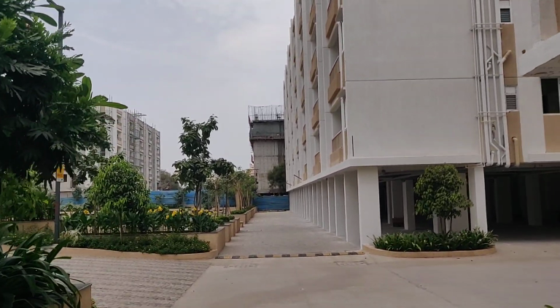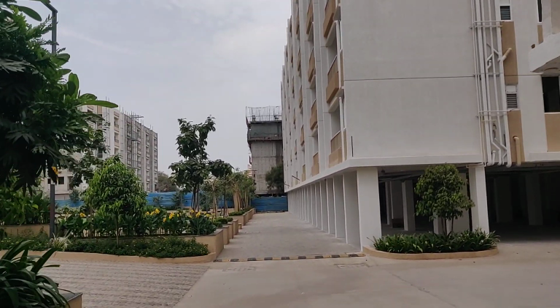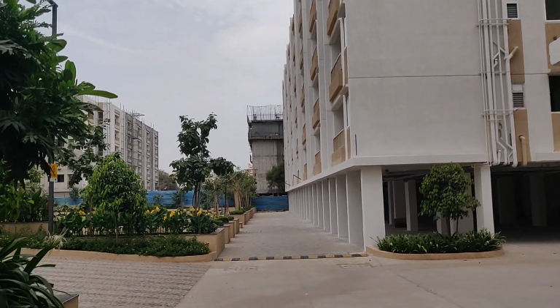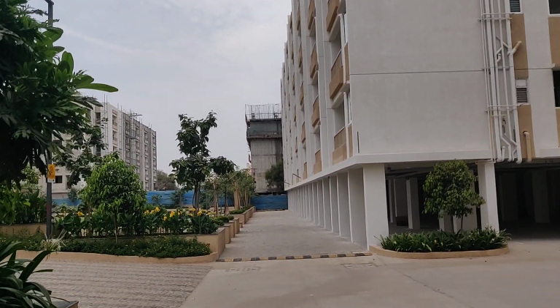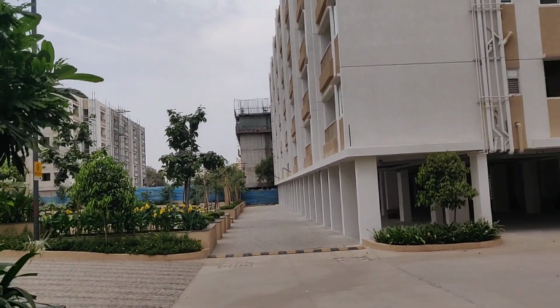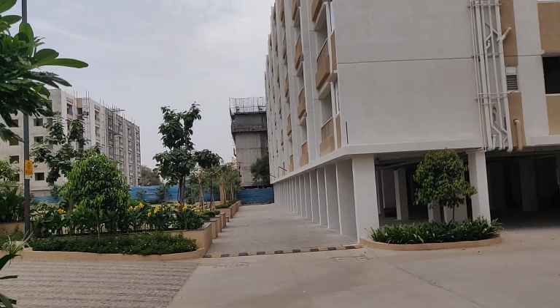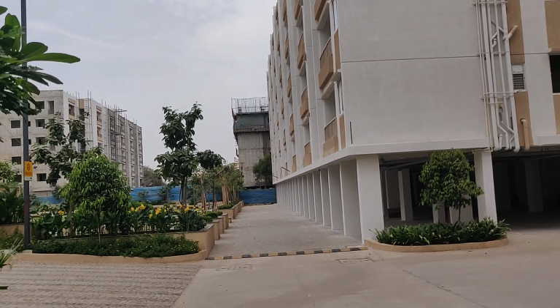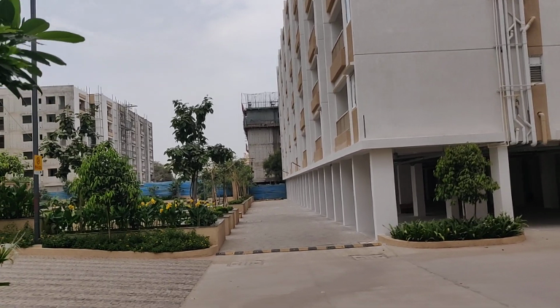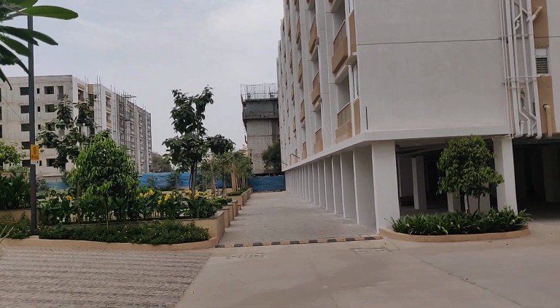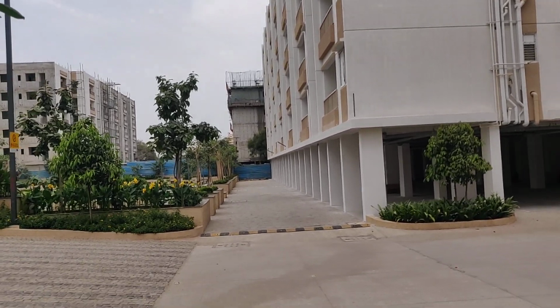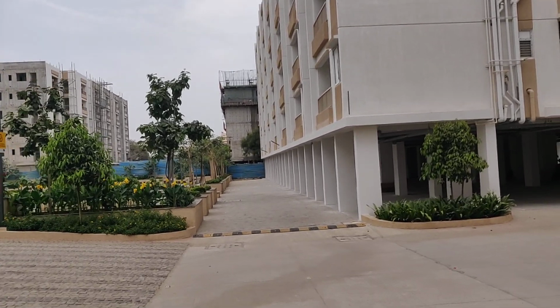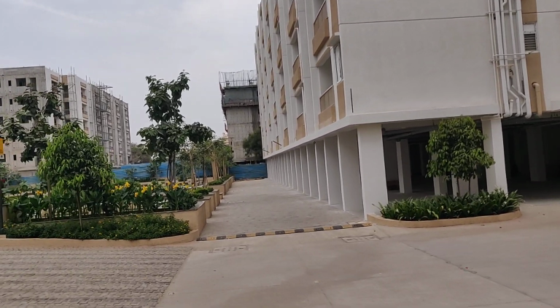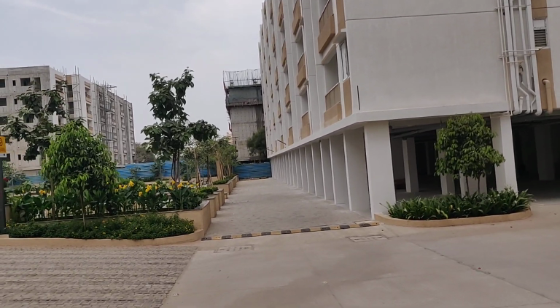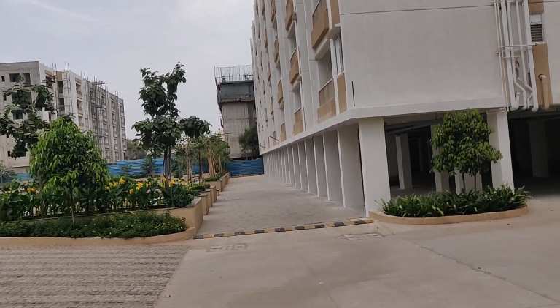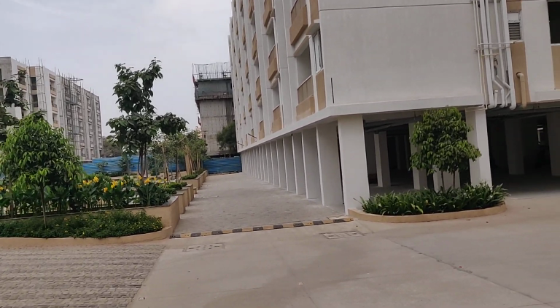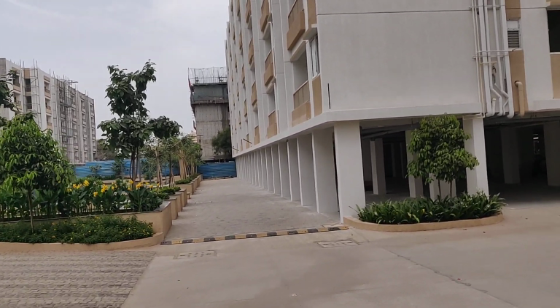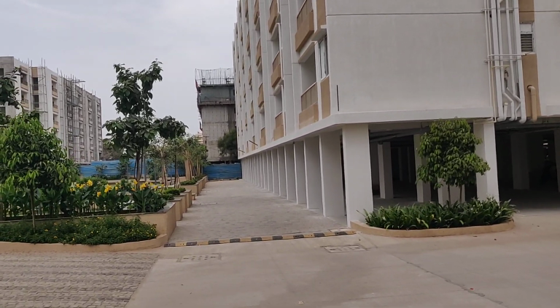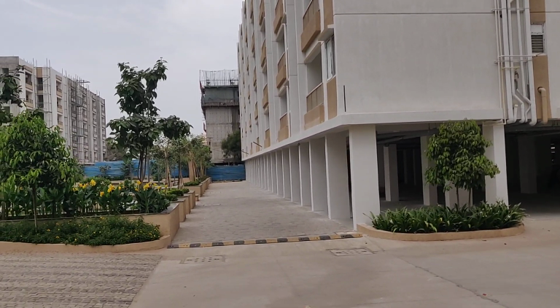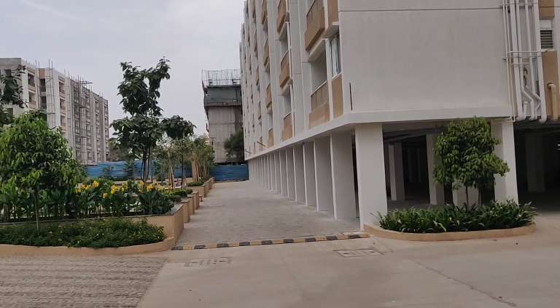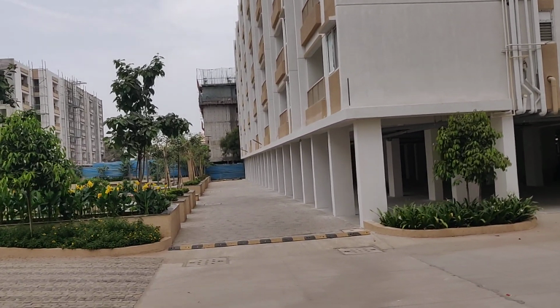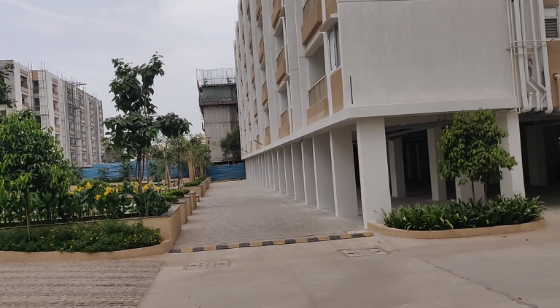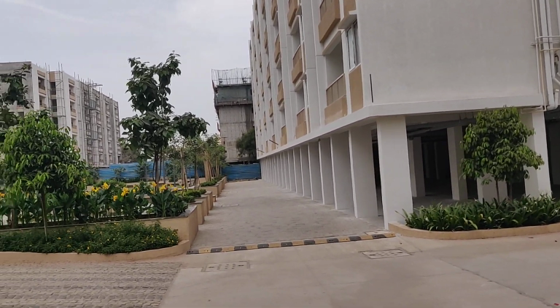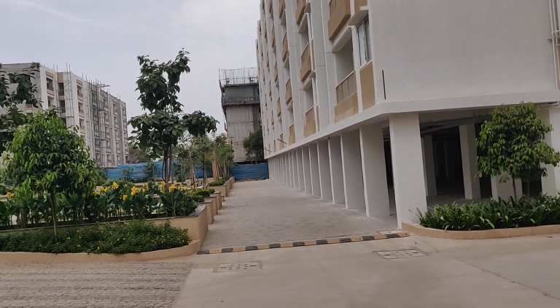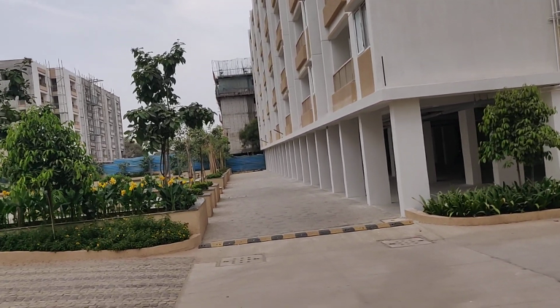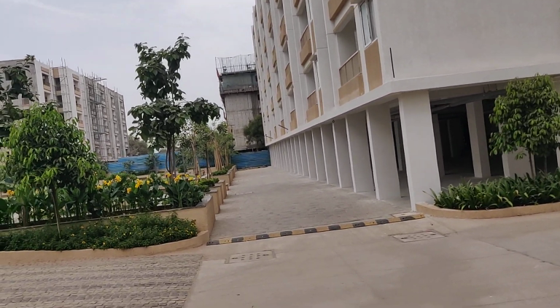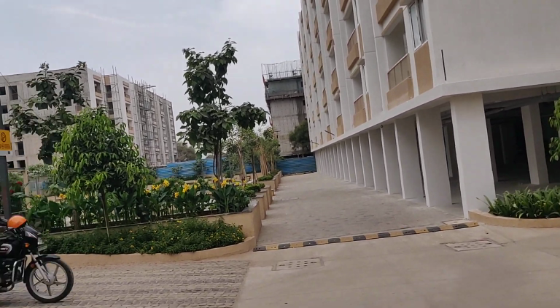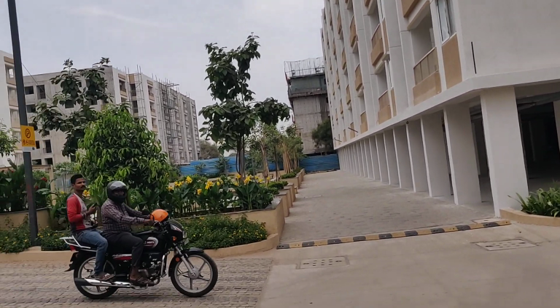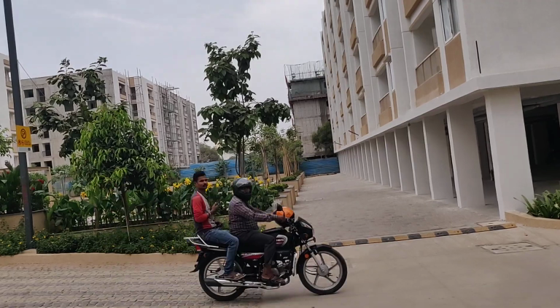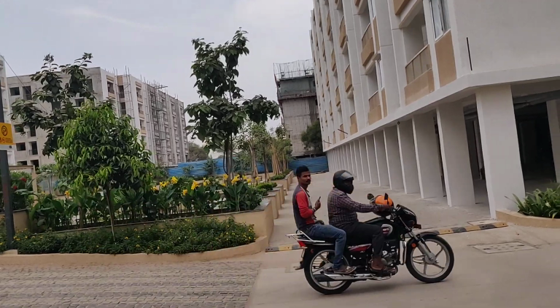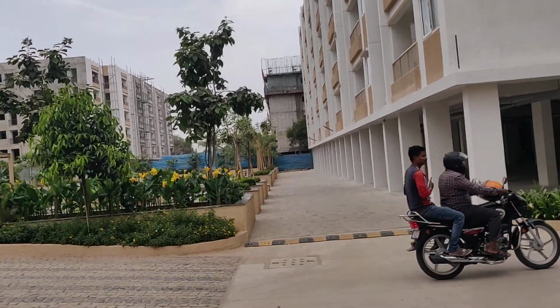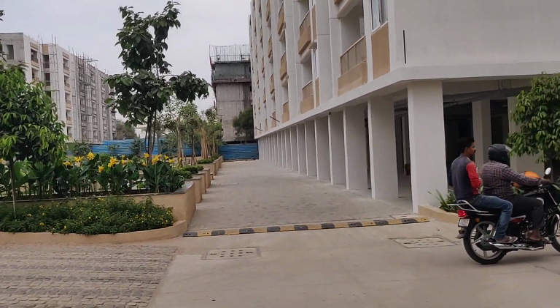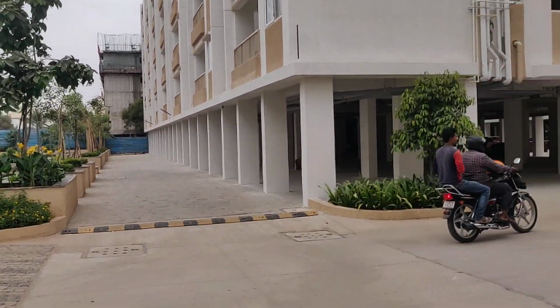Each flat is one dimension of 960 SFT. It's a gated community with all amenities.